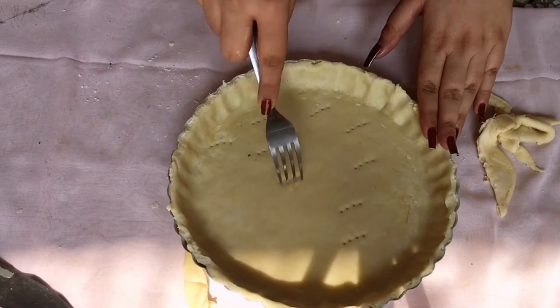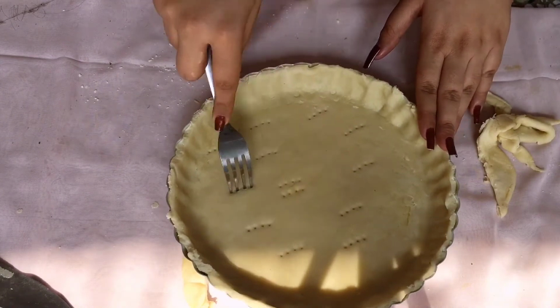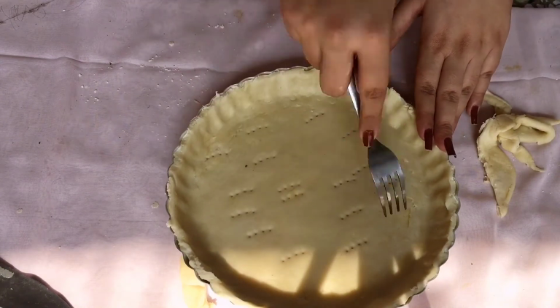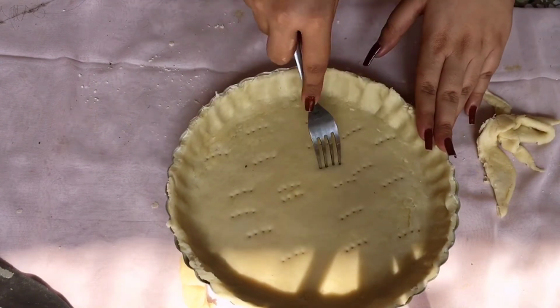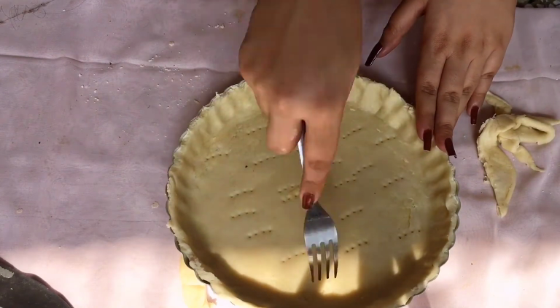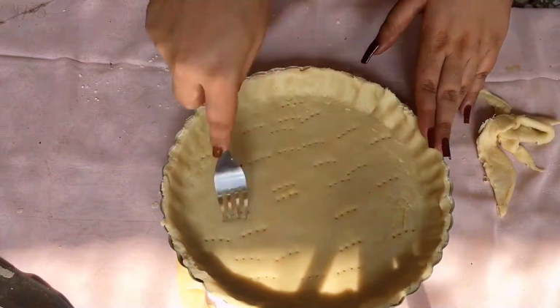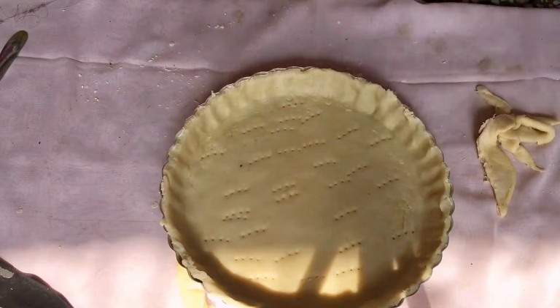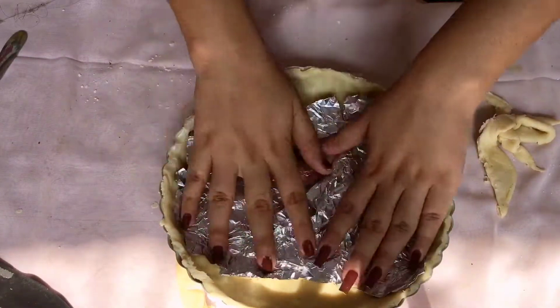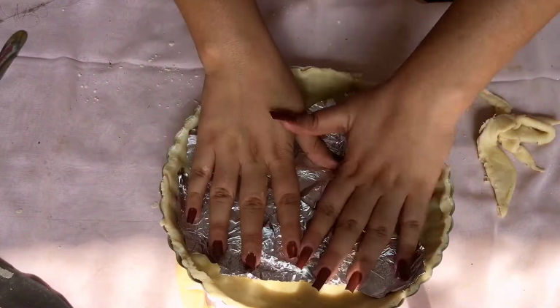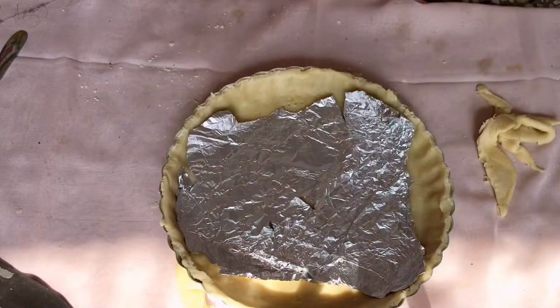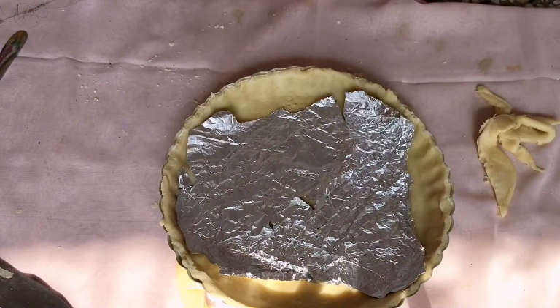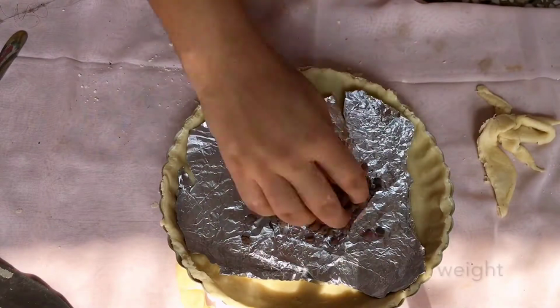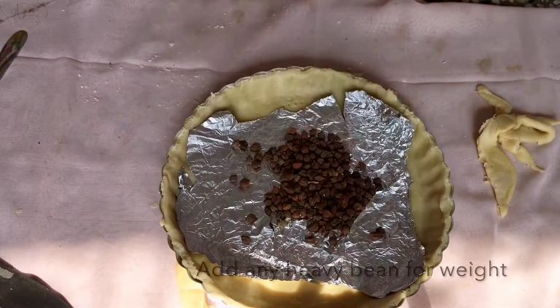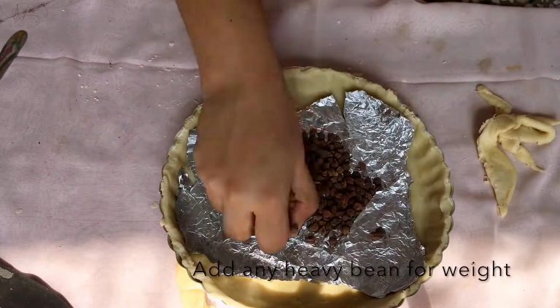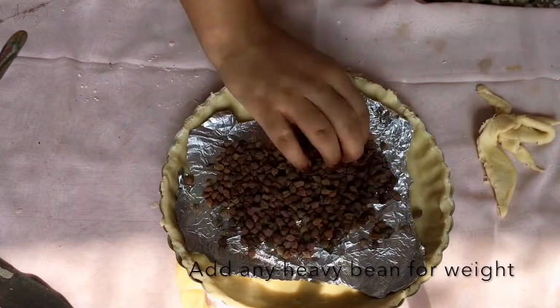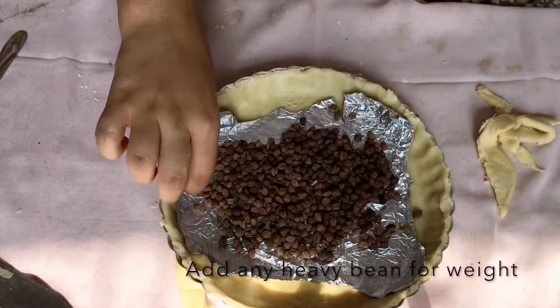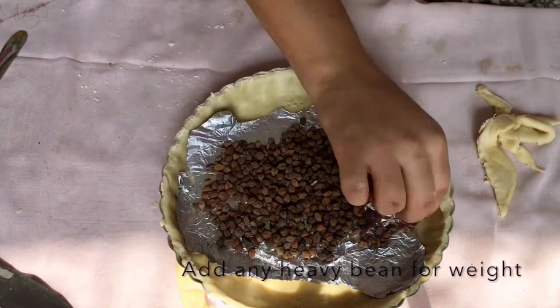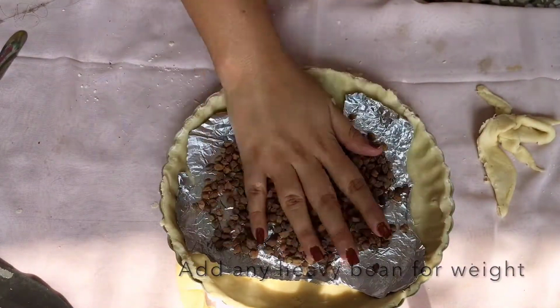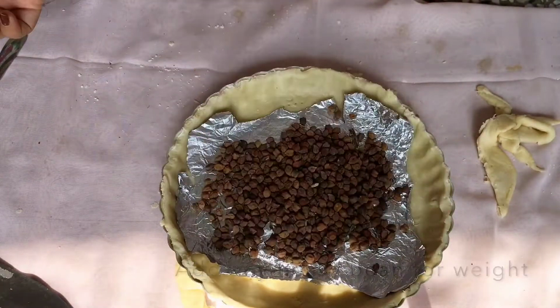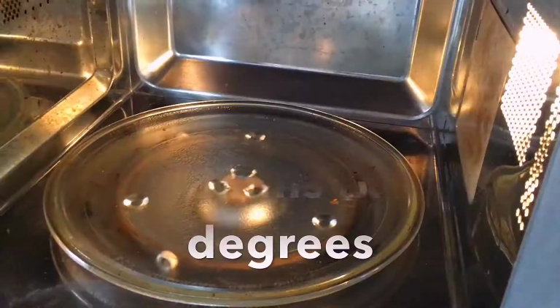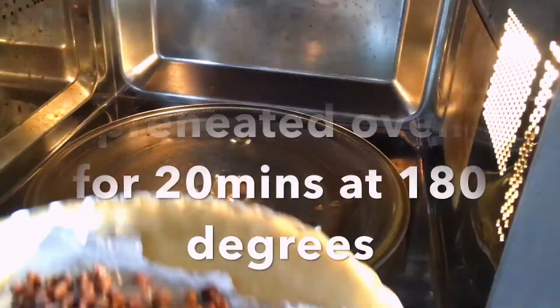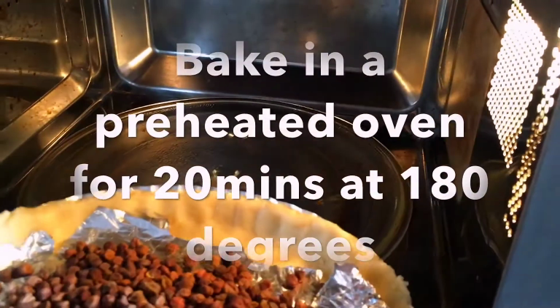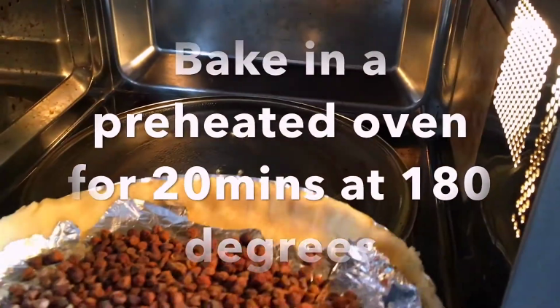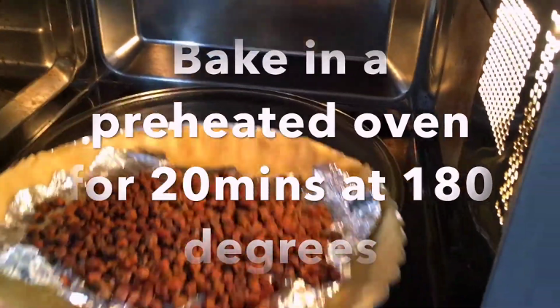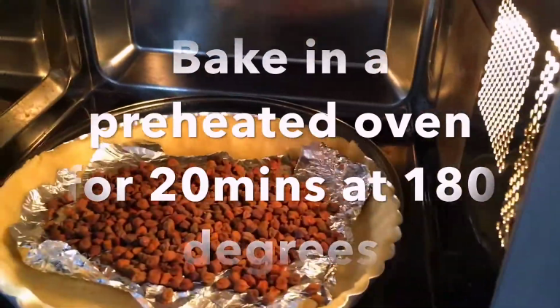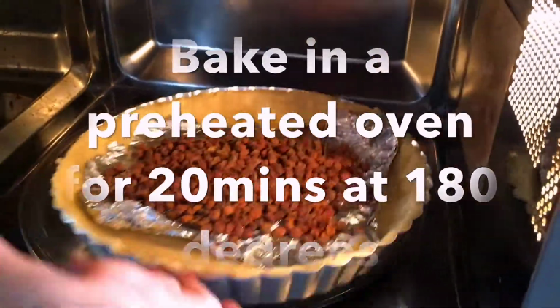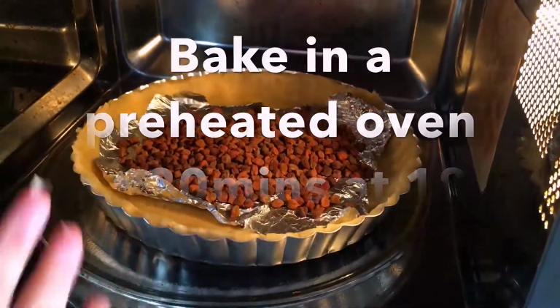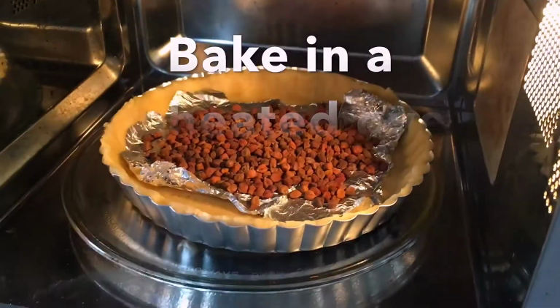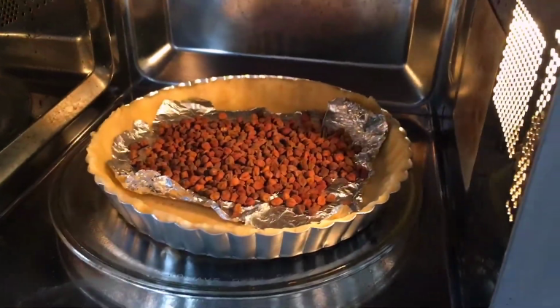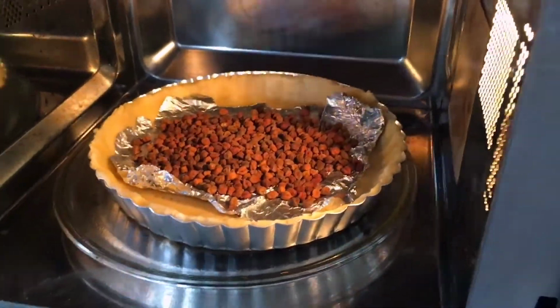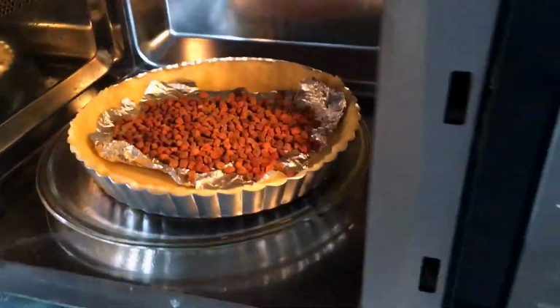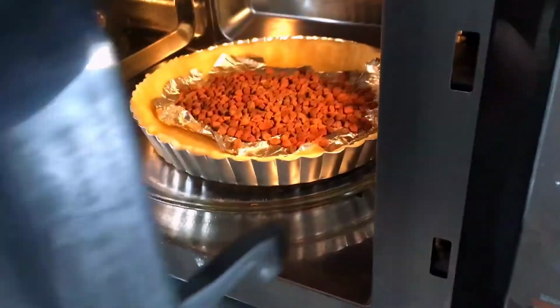Using a fork, make holes on the bottom of the tart shell, then add weight on top. Bake in a preheated oven for about 20 minutes at 180 degrees.